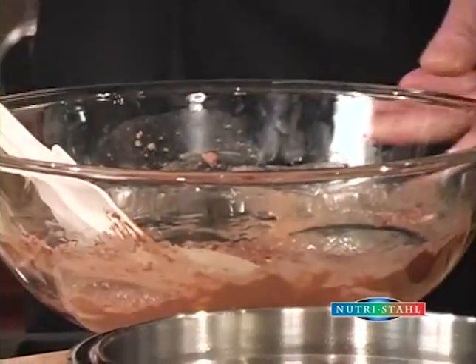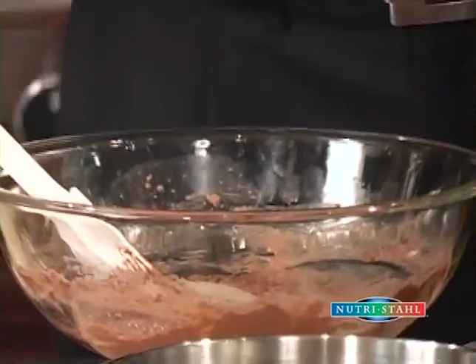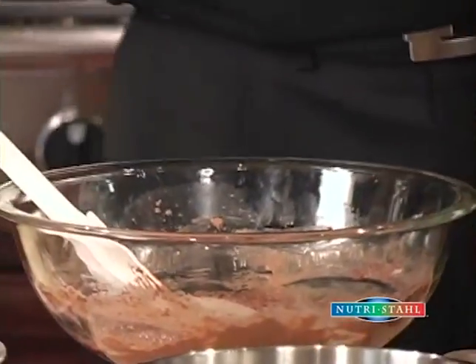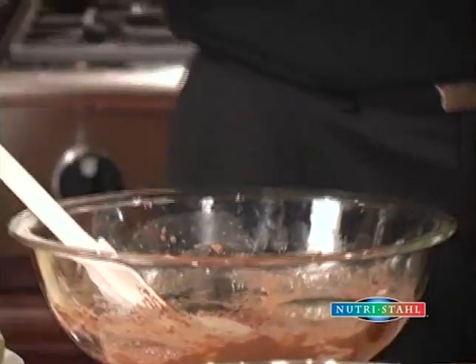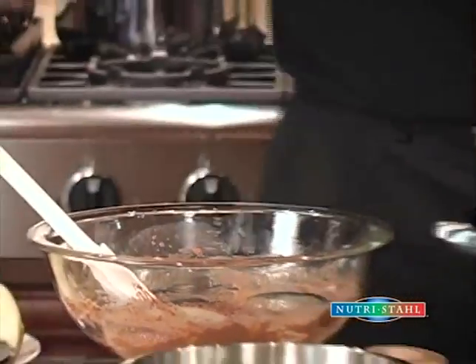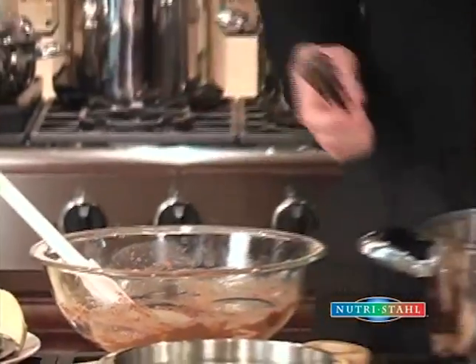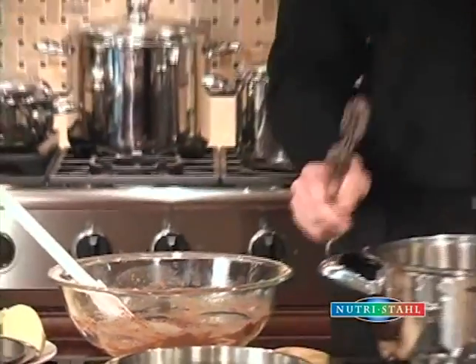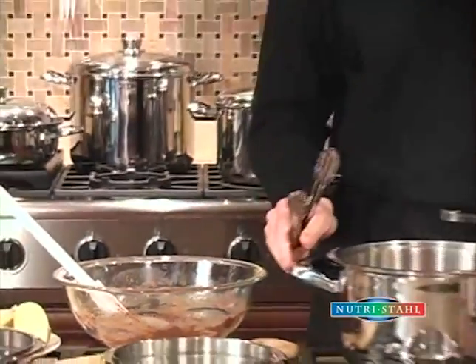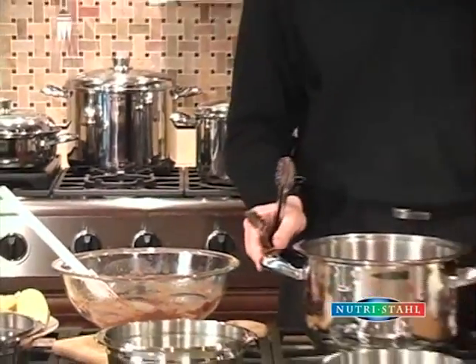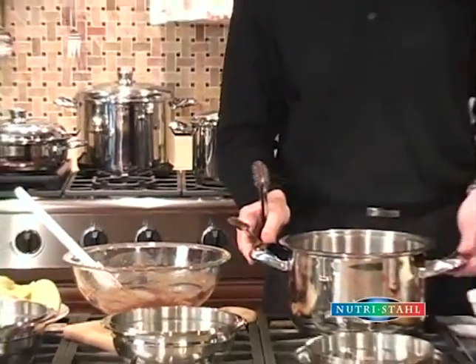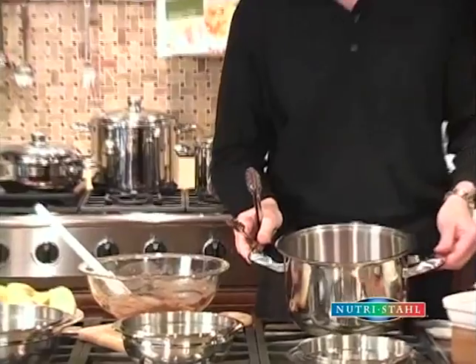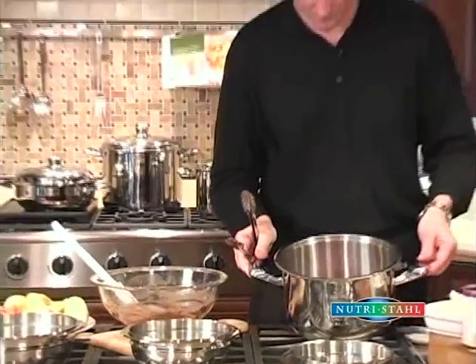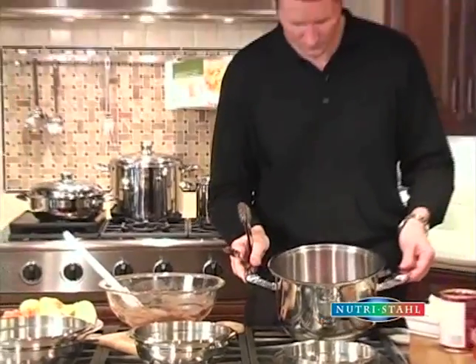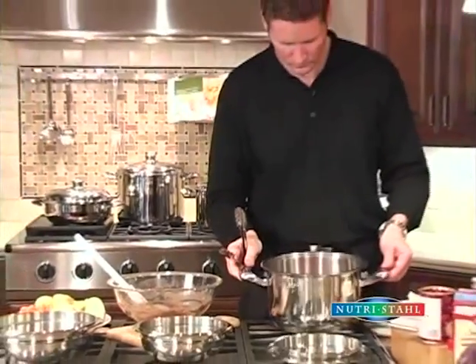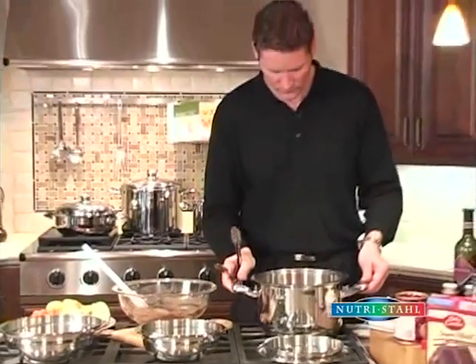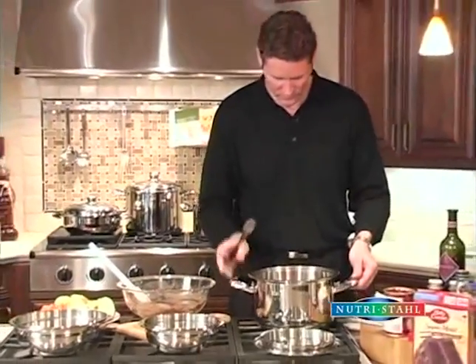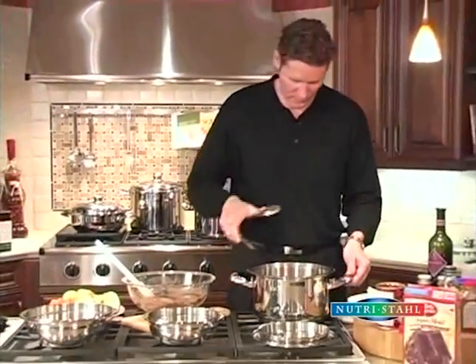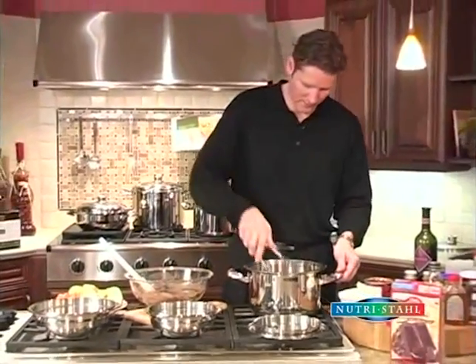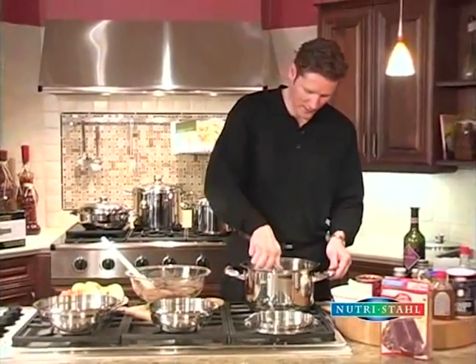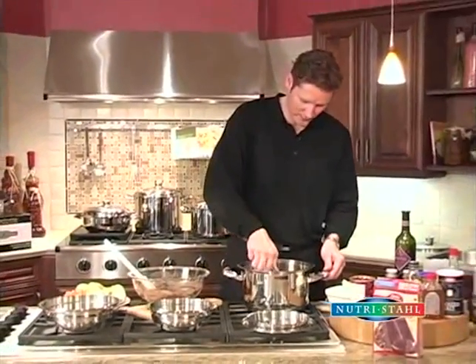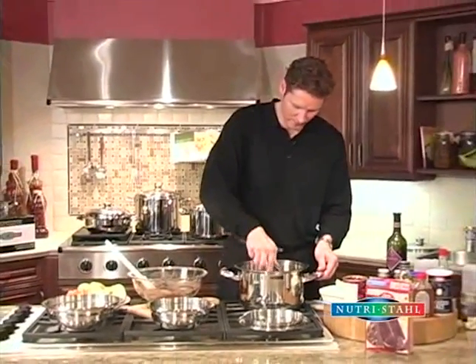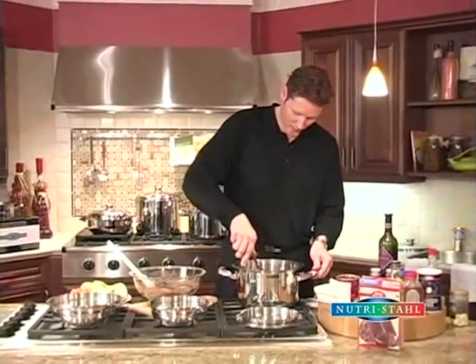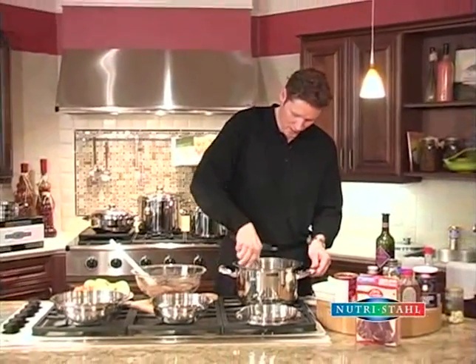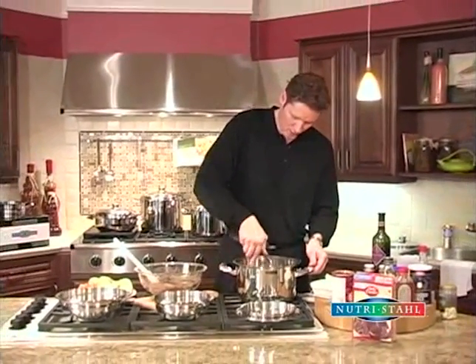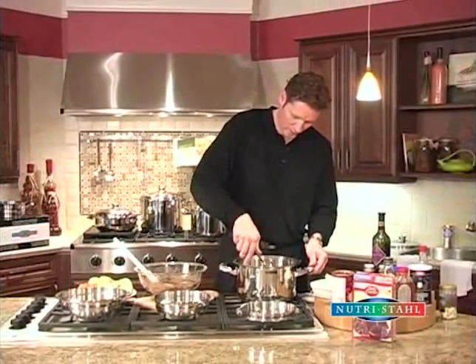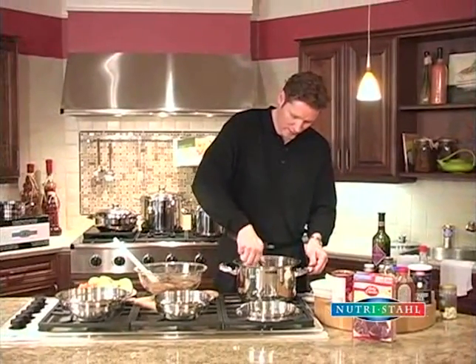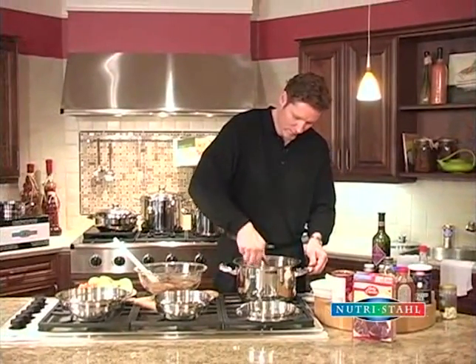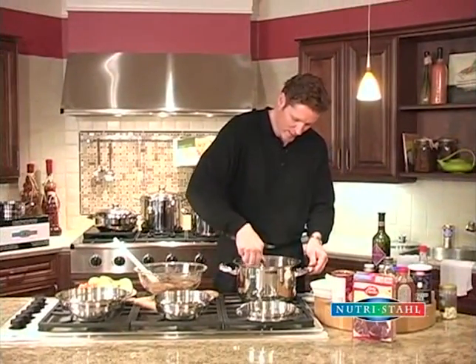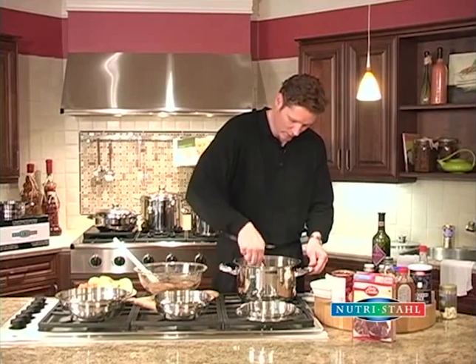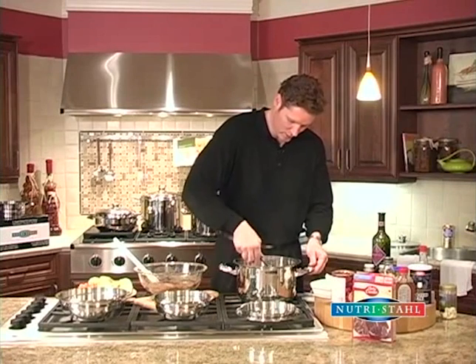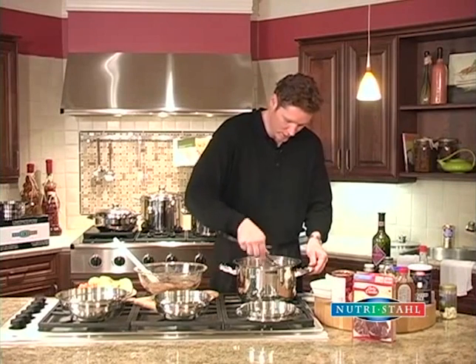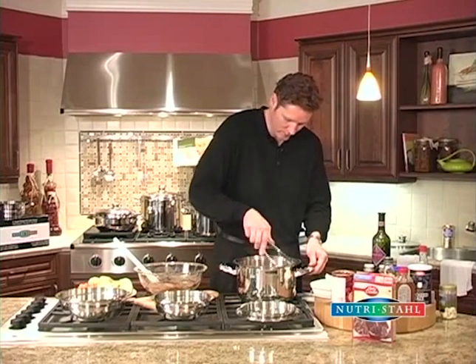Let's have a look and see how the roast is doing. Searing up very nicely. So it's releasing from the pan, so we're going to turn it over.